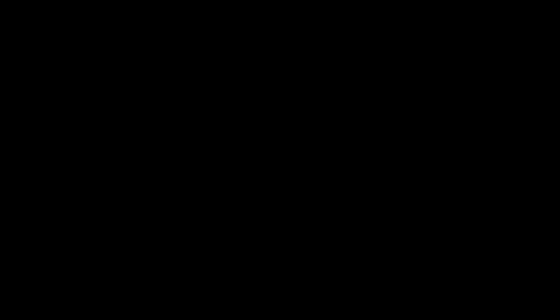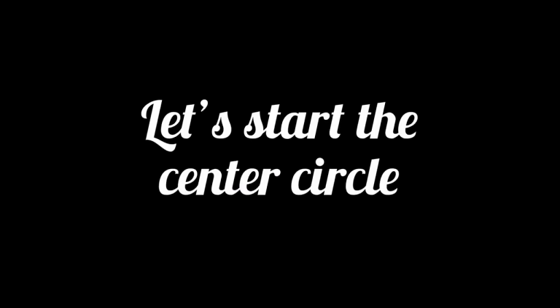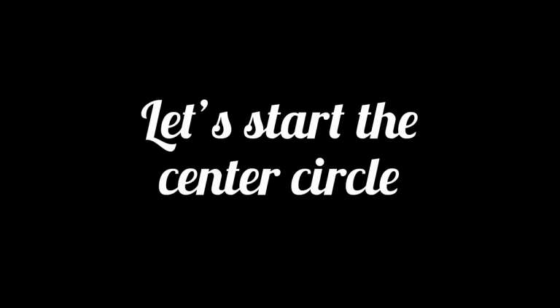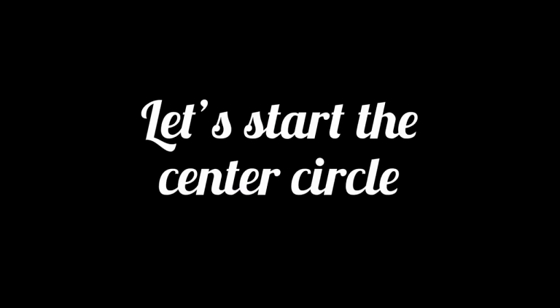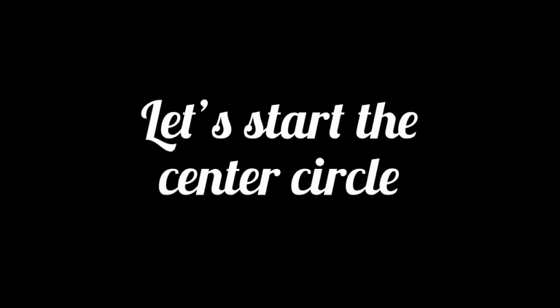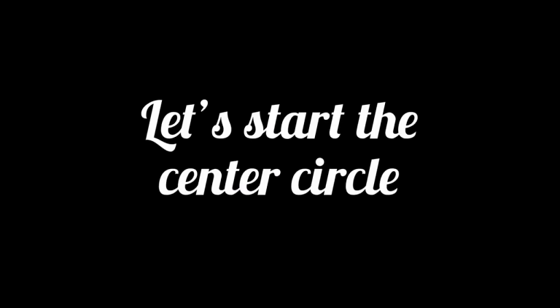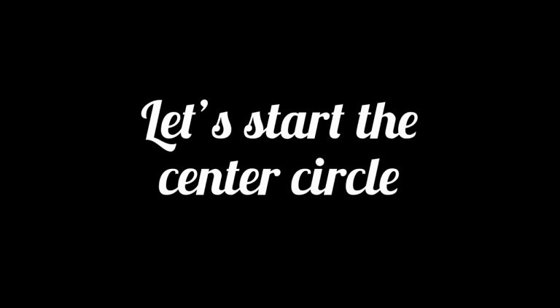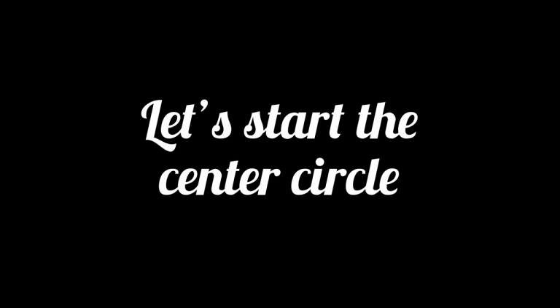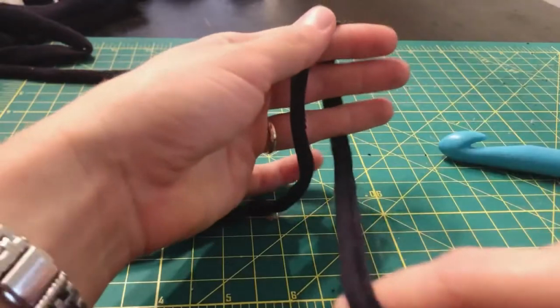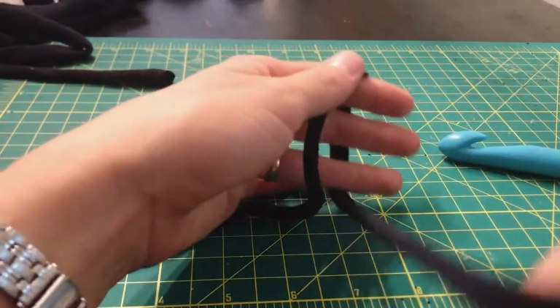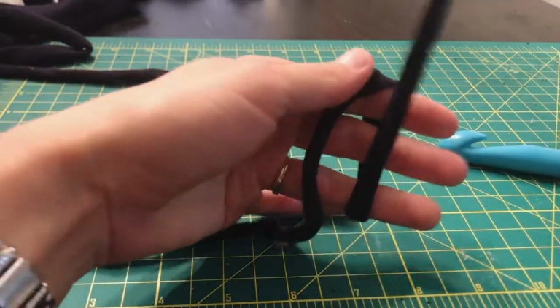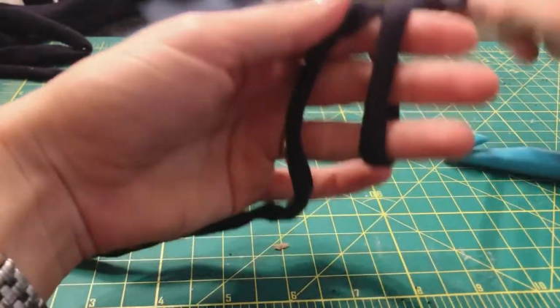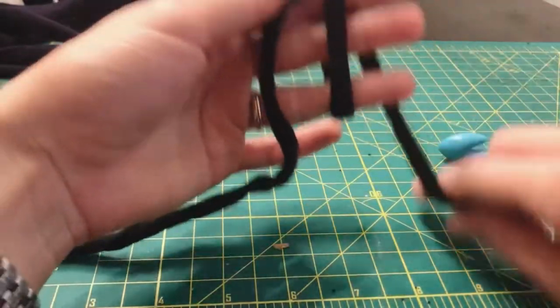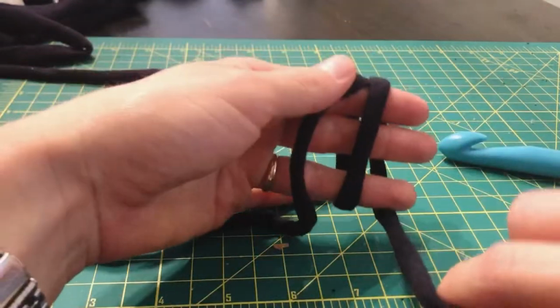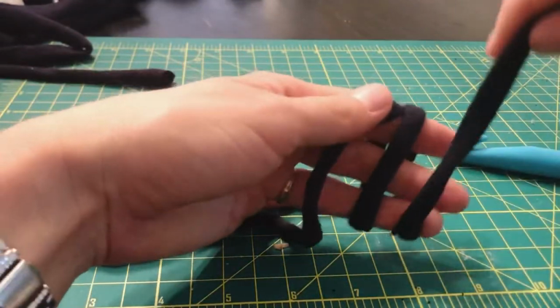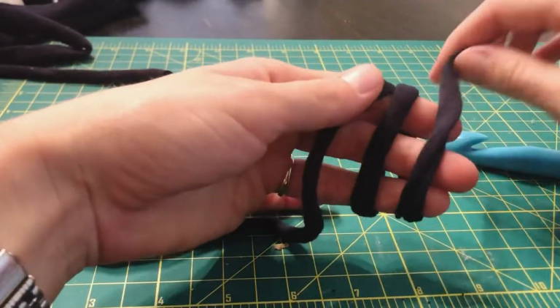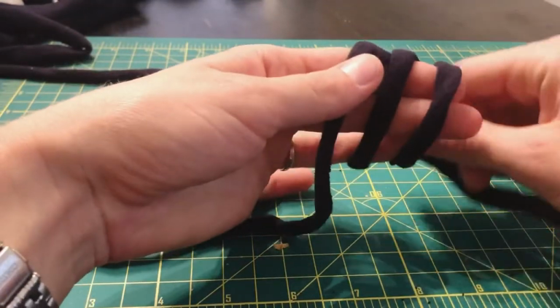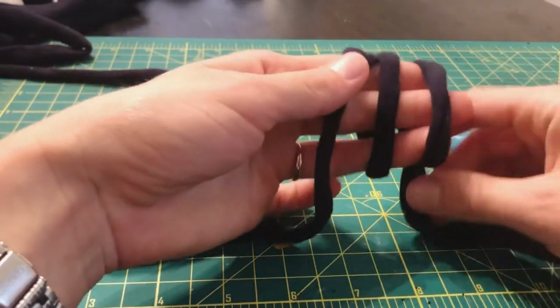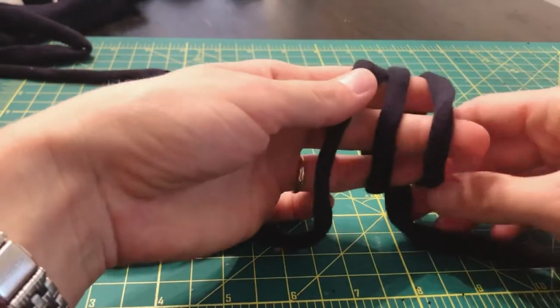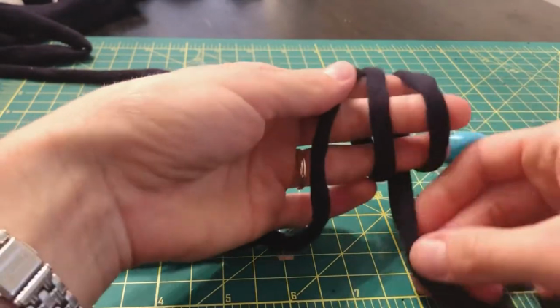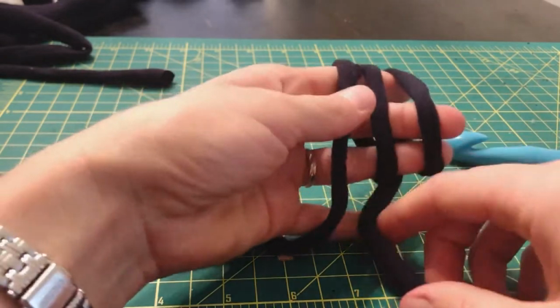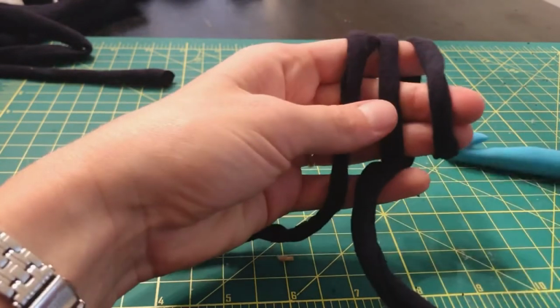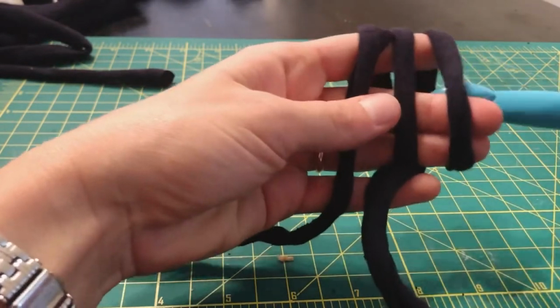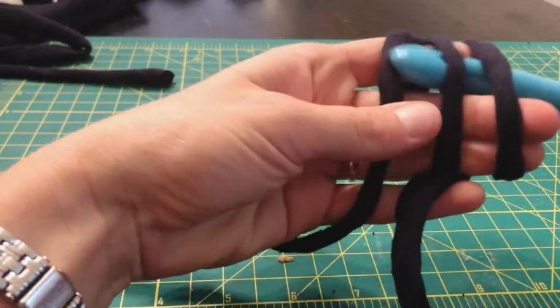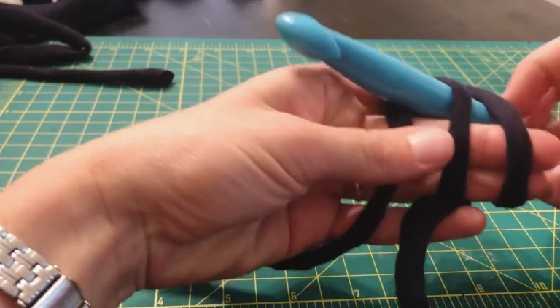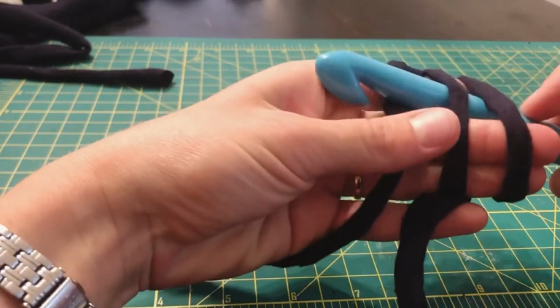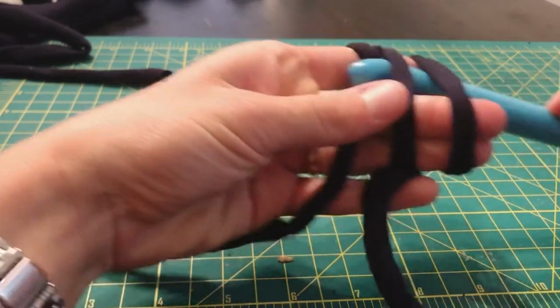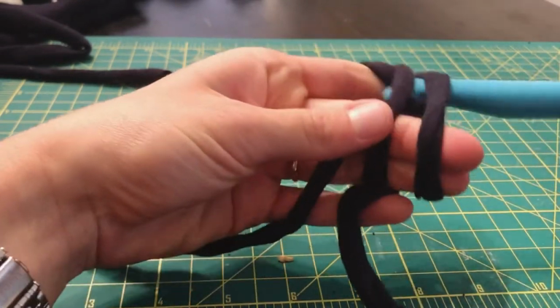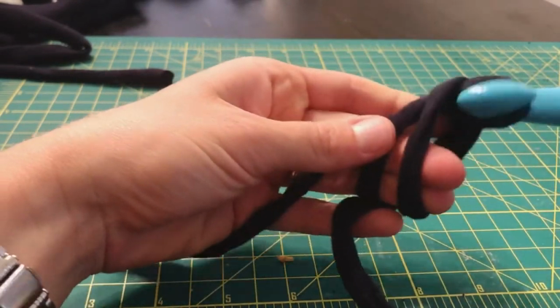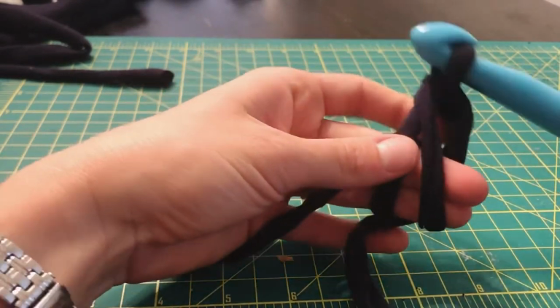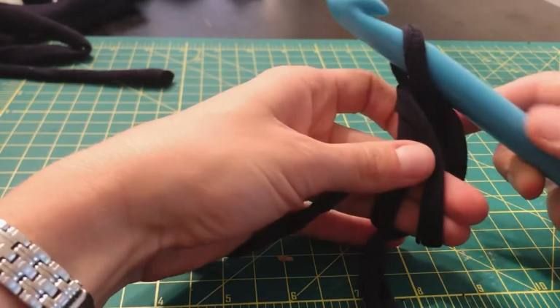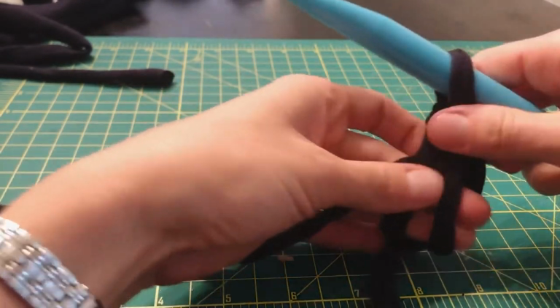Now it's time to start crocheting the center circle. This part is probably the most challenging of the entire basket, so don't get discouraged if it takes you a few tries. Just hit rewind and follow along again.